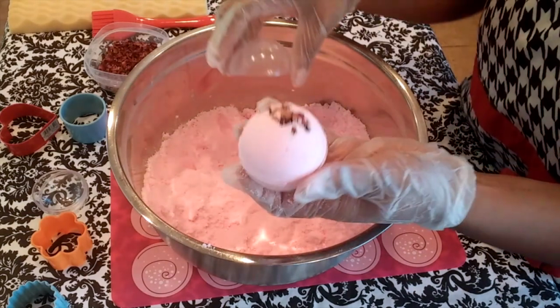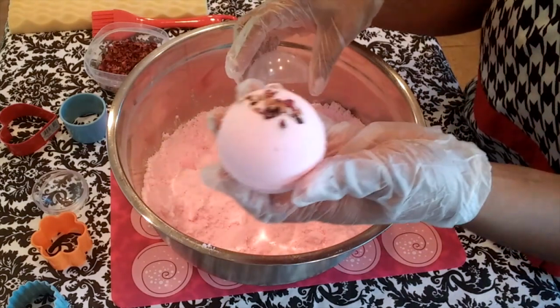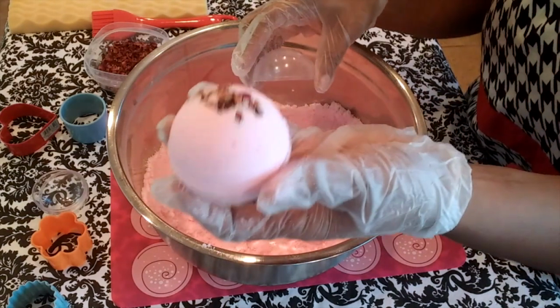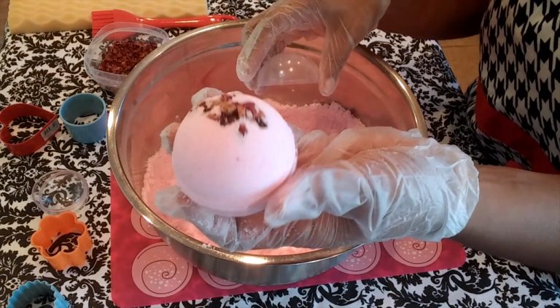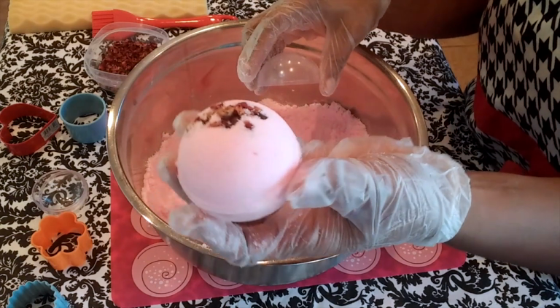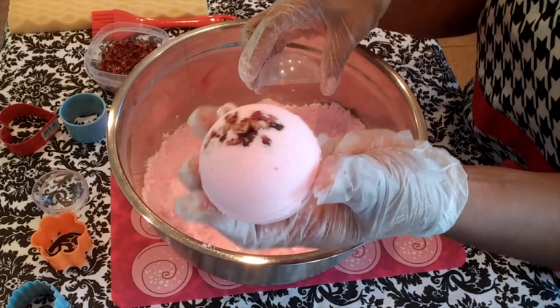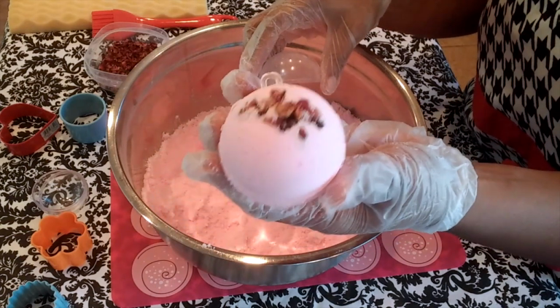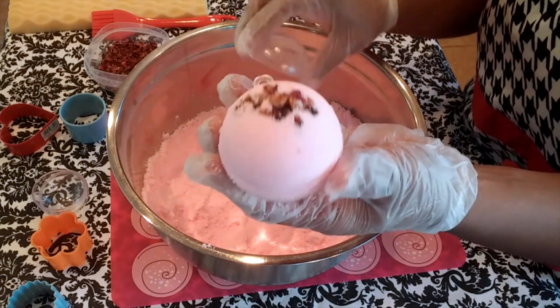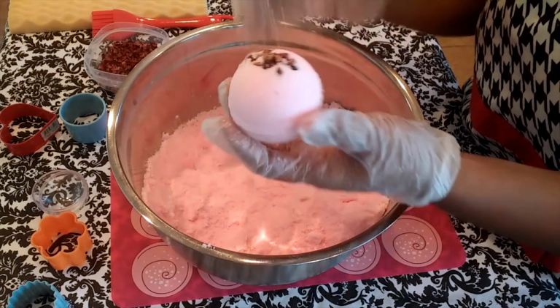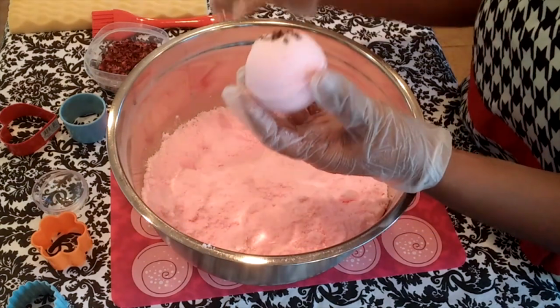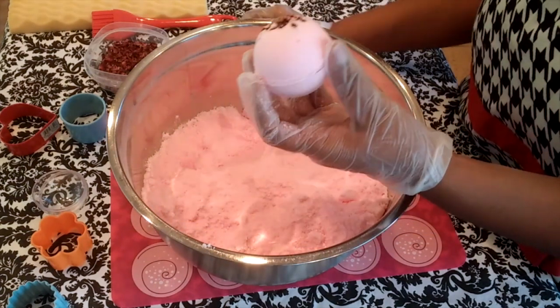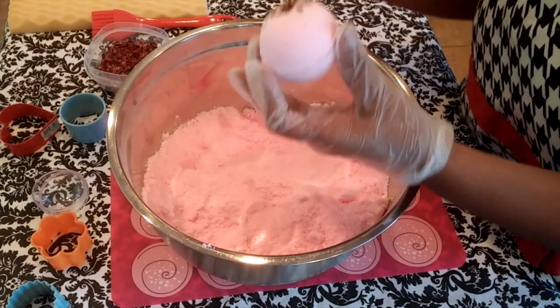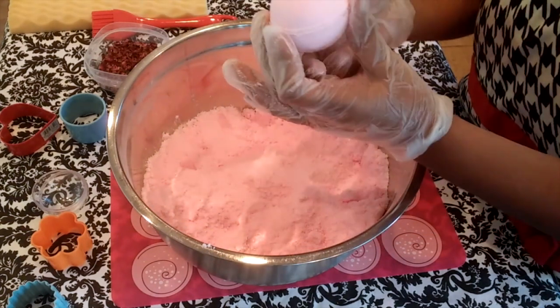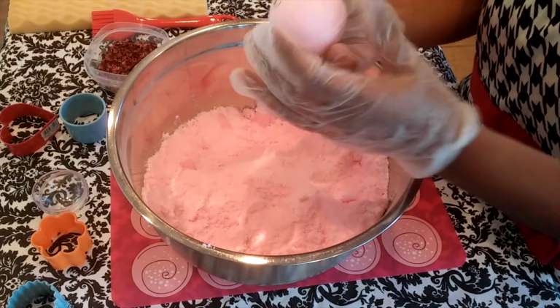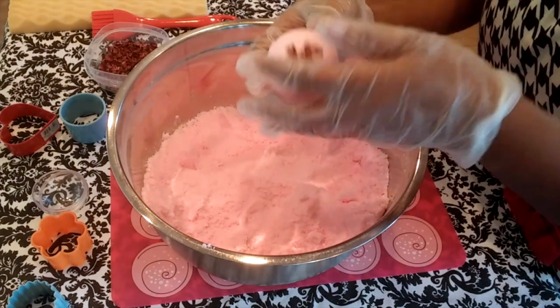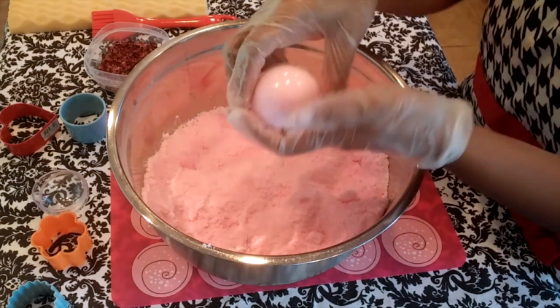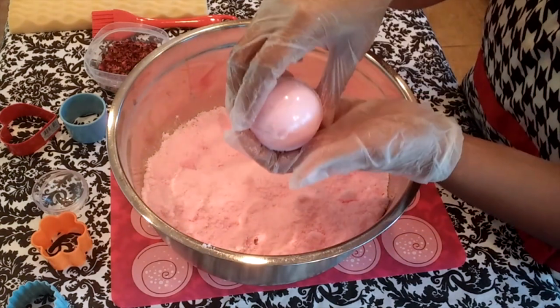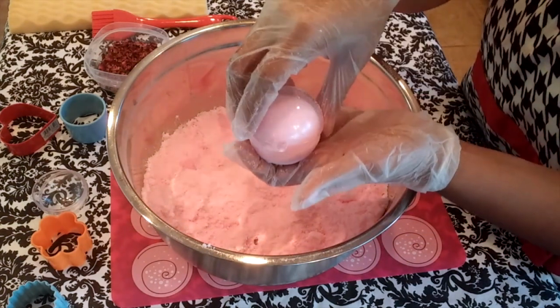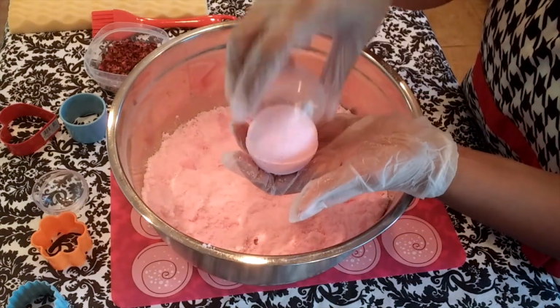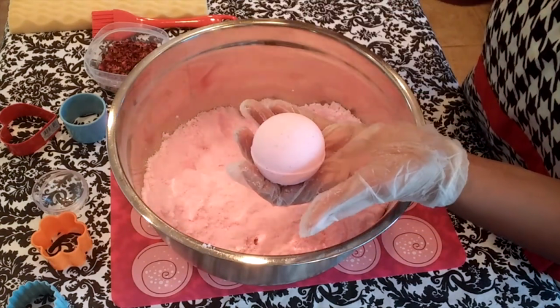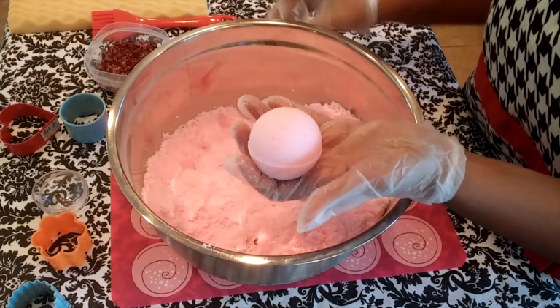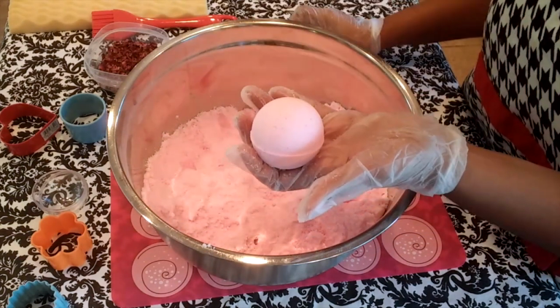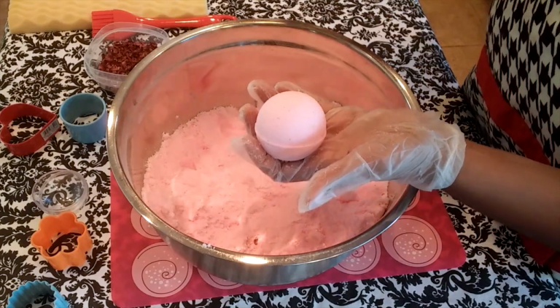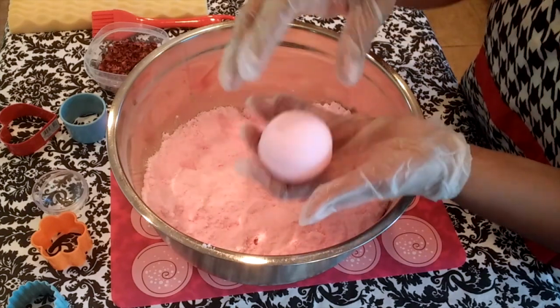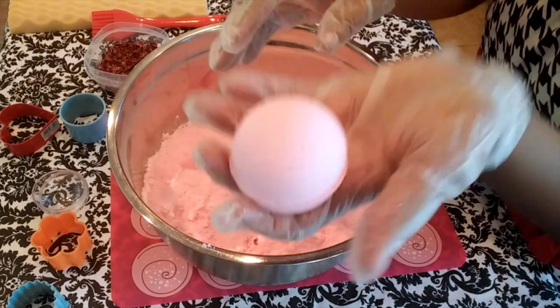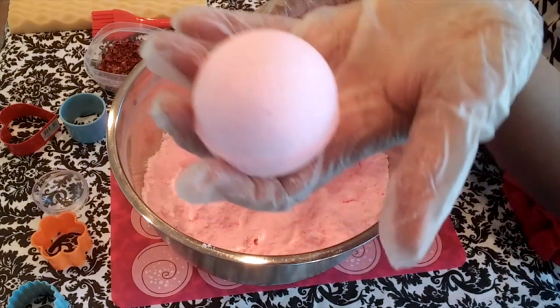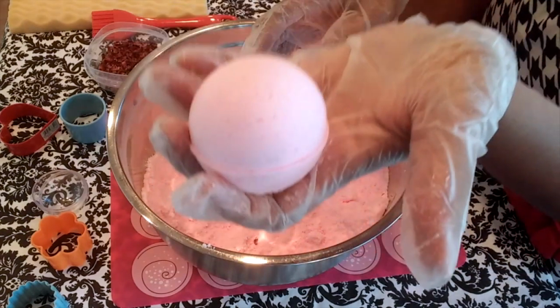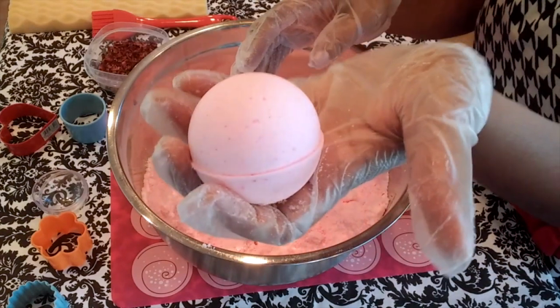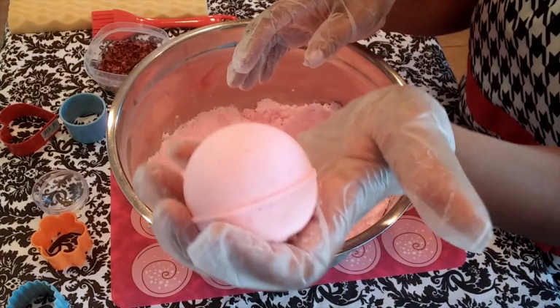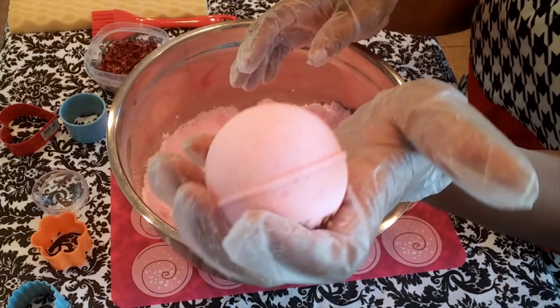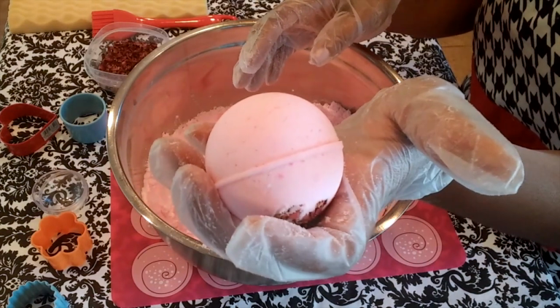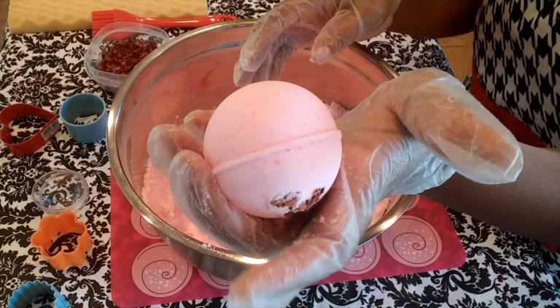Voila! Is that not a perfect bath bomb? Up close and personal.